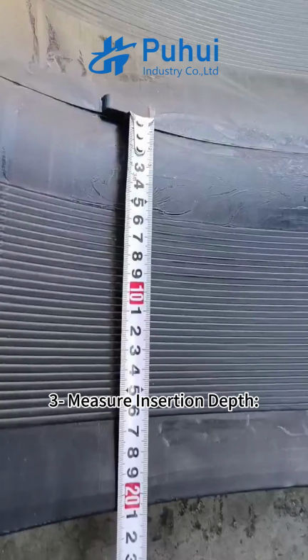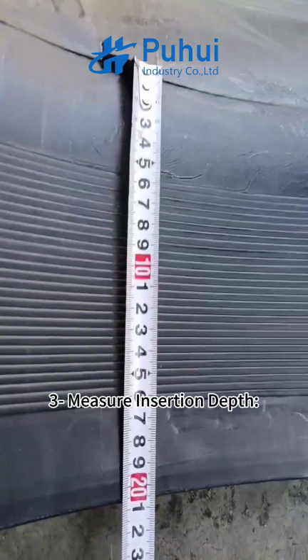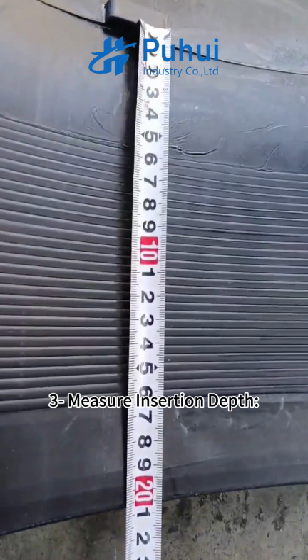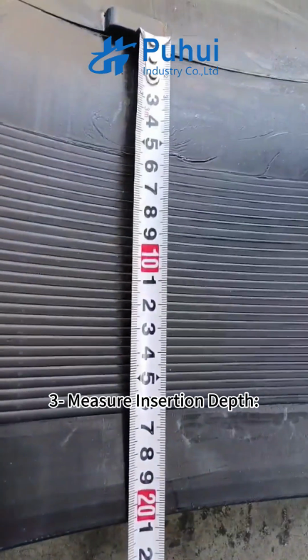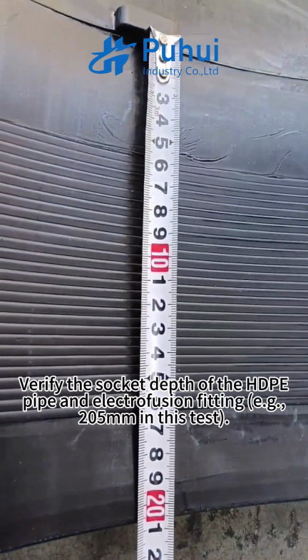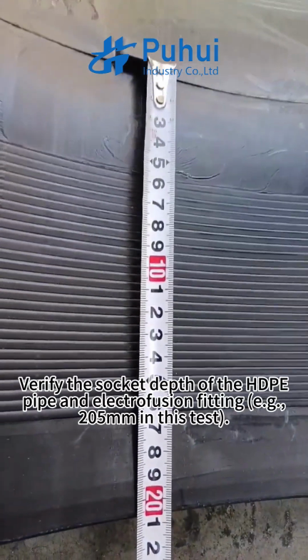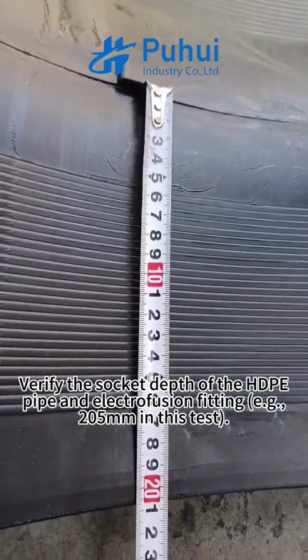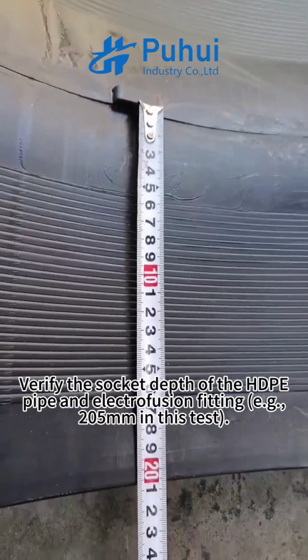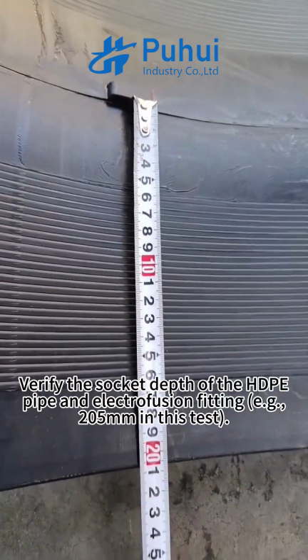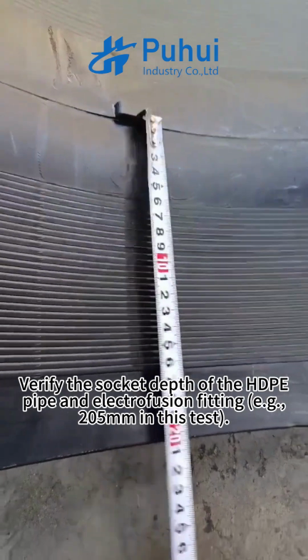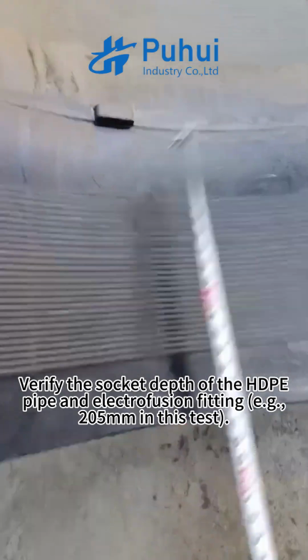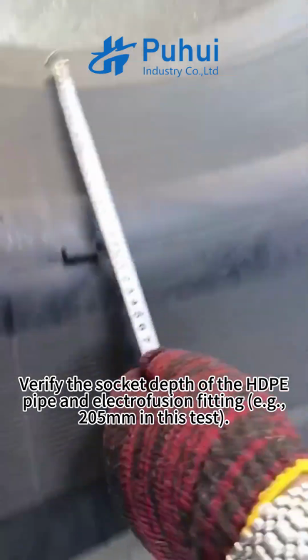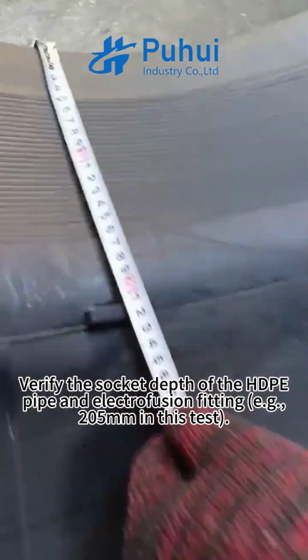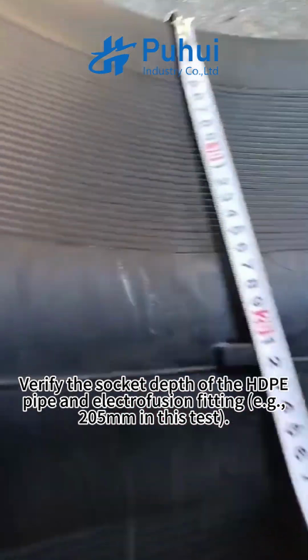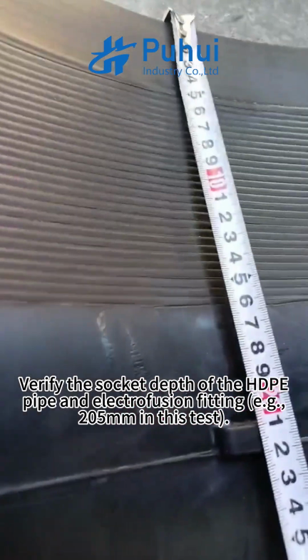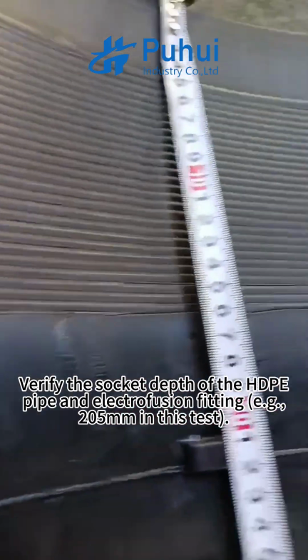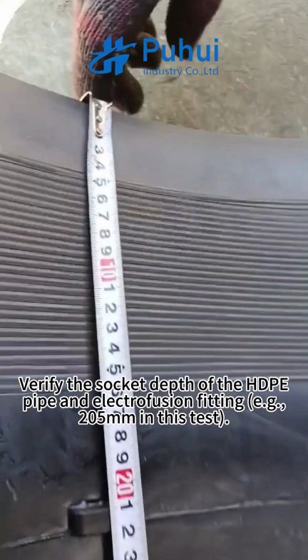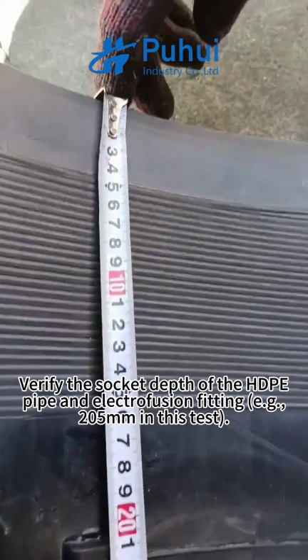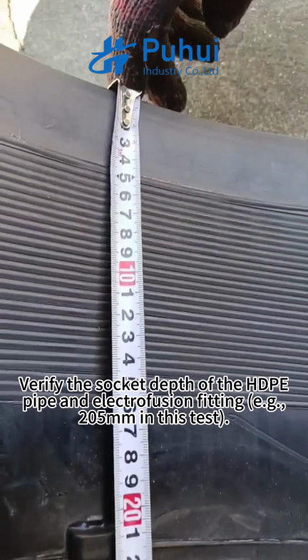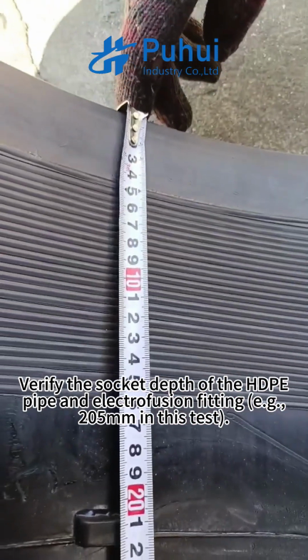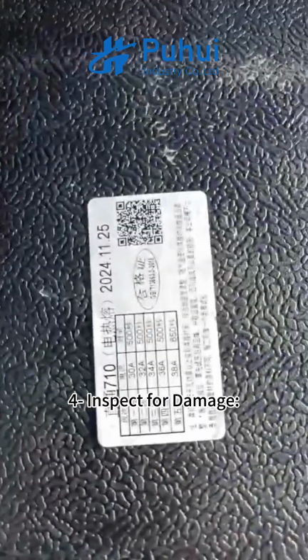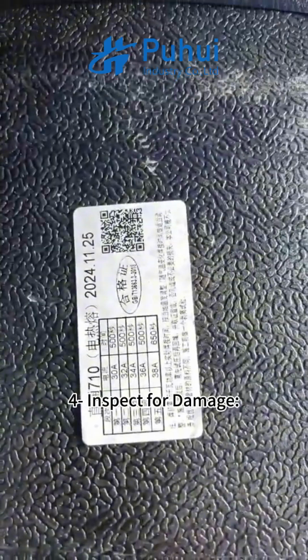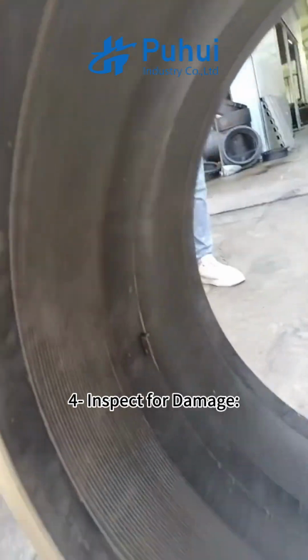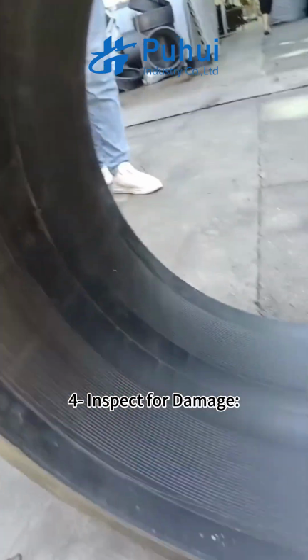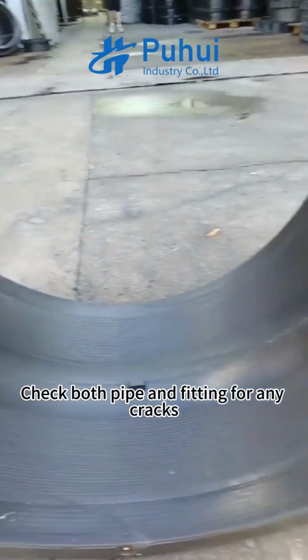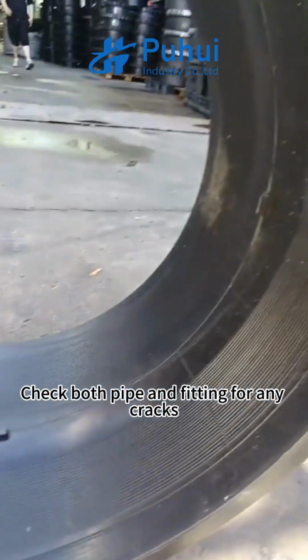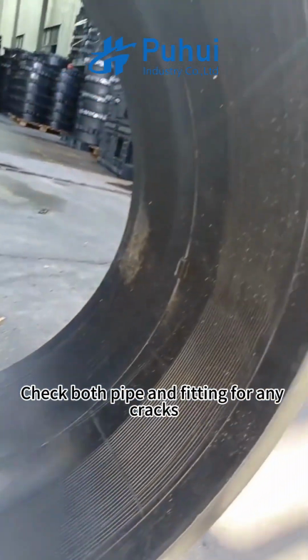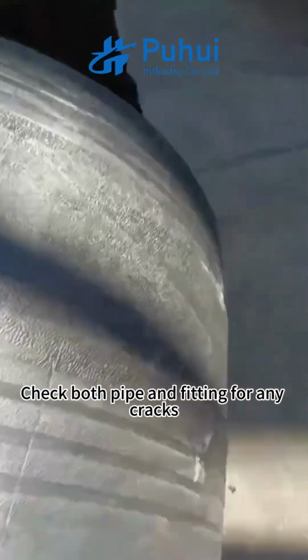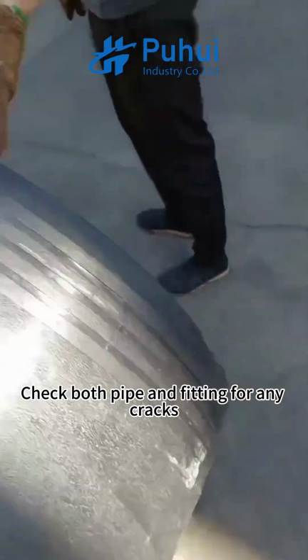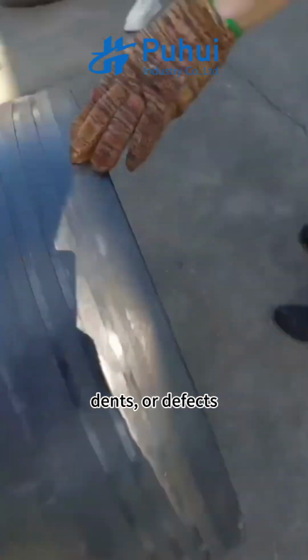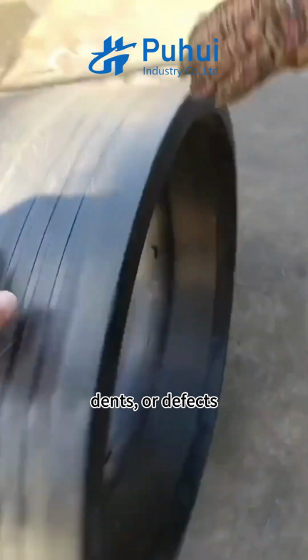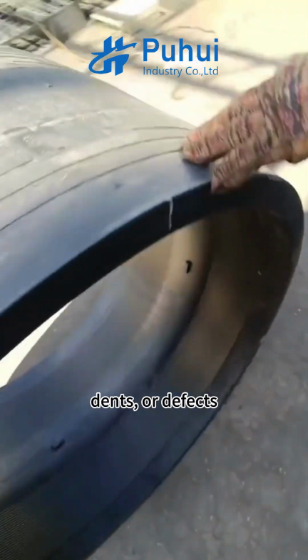Step 3: Measure insertion depth — verify the socket depth of the ADP pipe and electrofusion fitting; for example, 205mm in this test. Step 4: Inspect for damage — check both pipe and fitting for any cracks, dents, or defects.